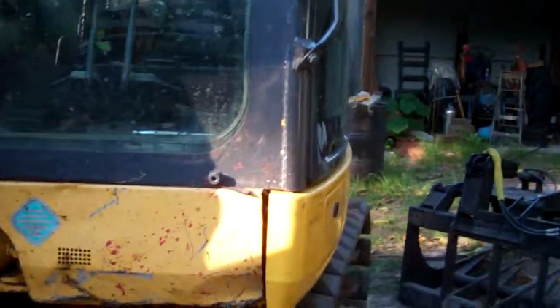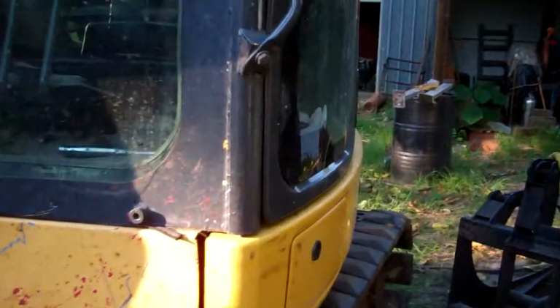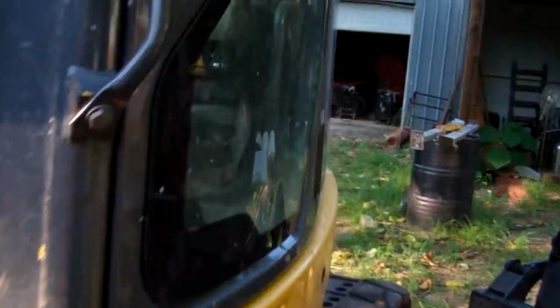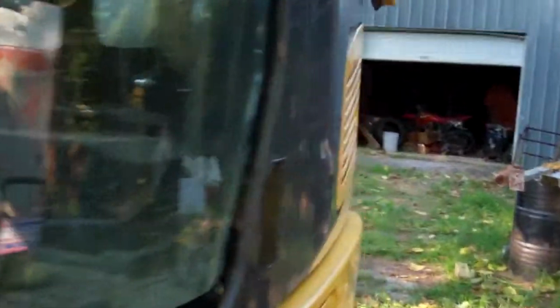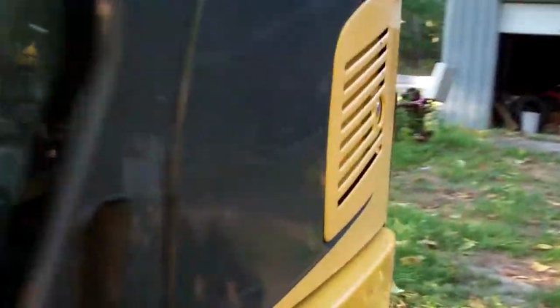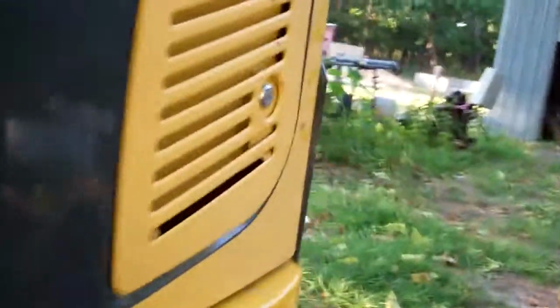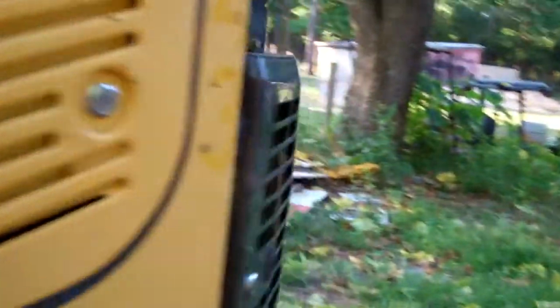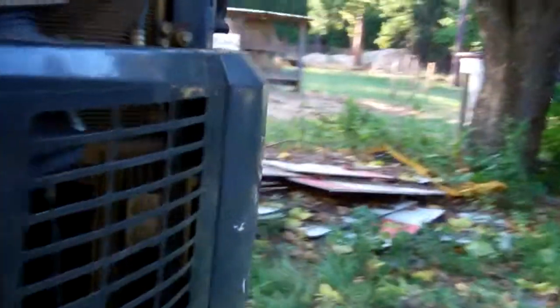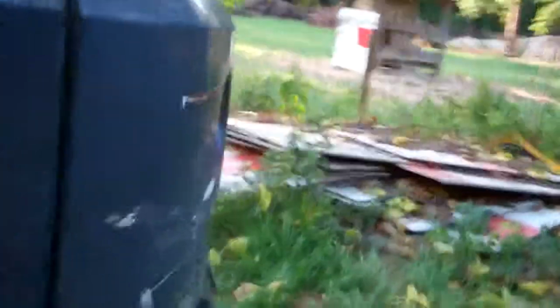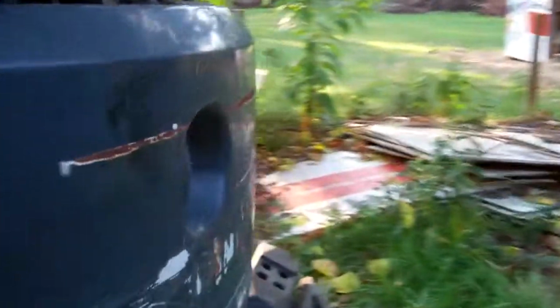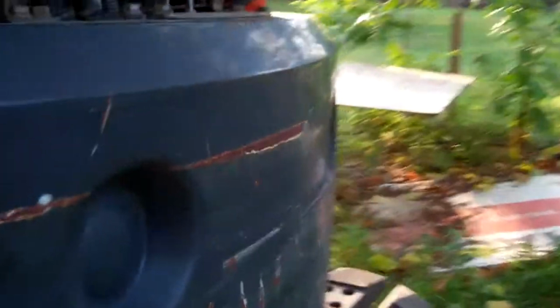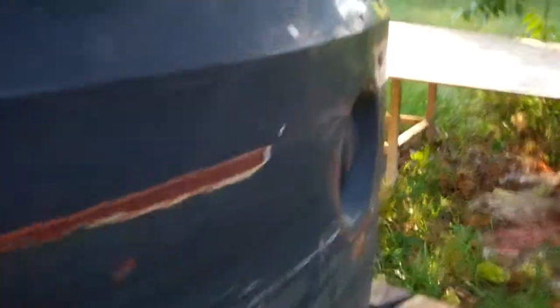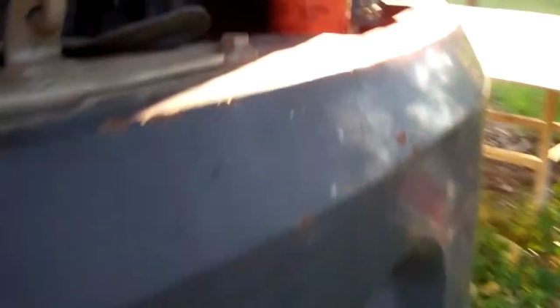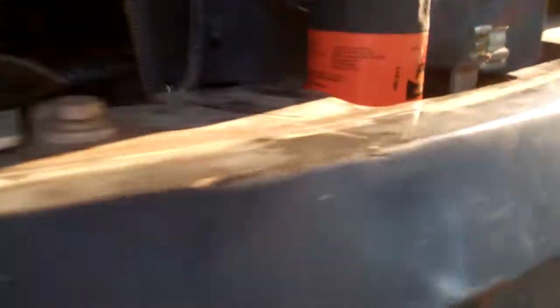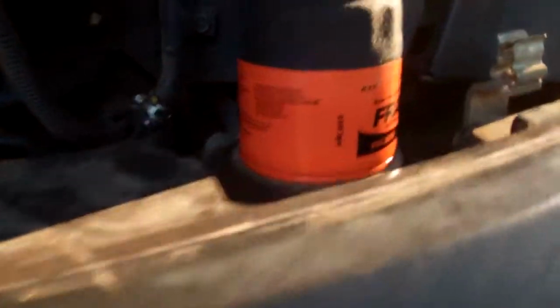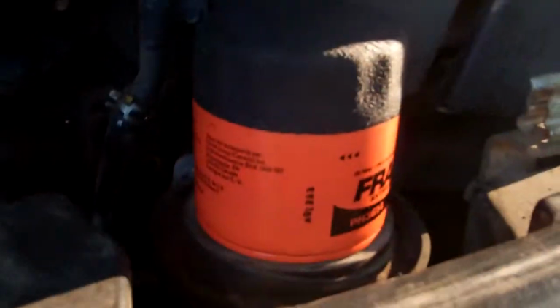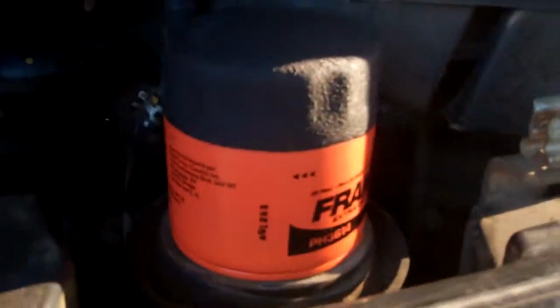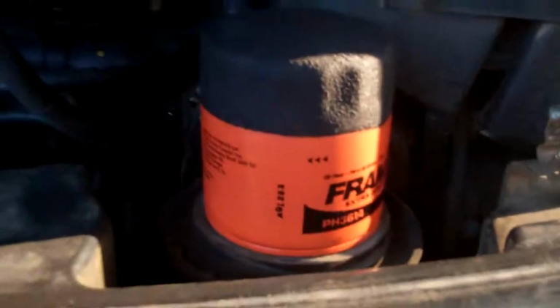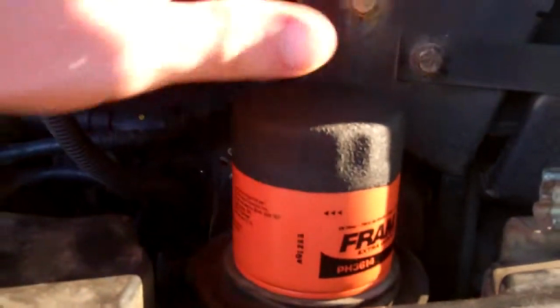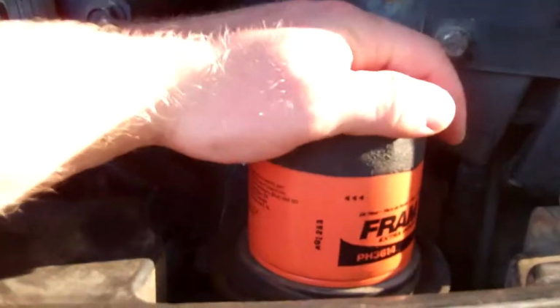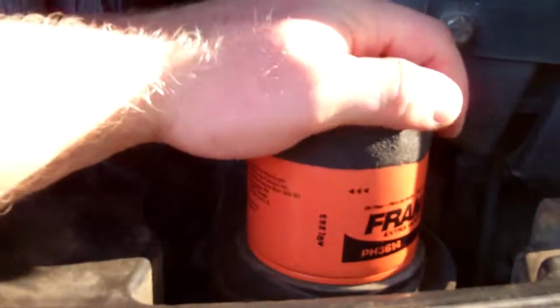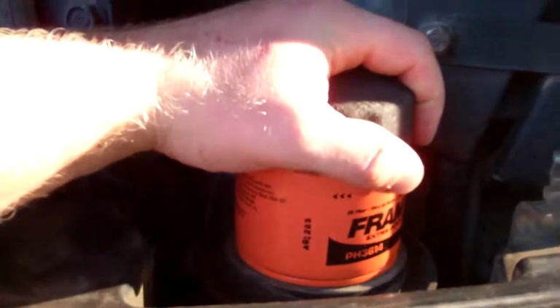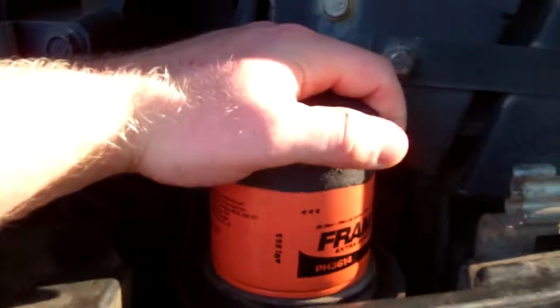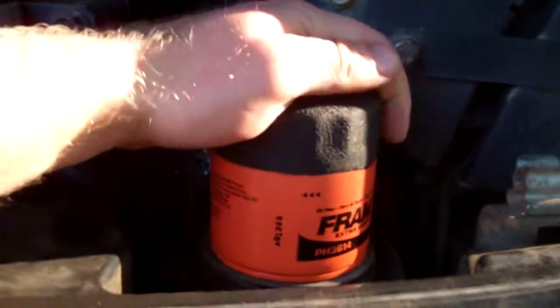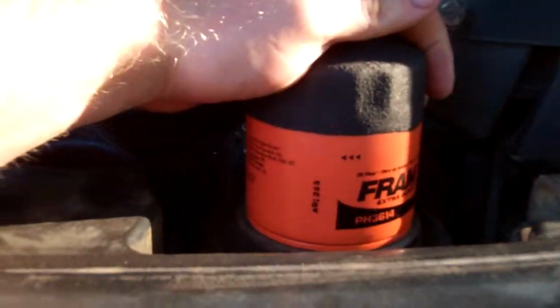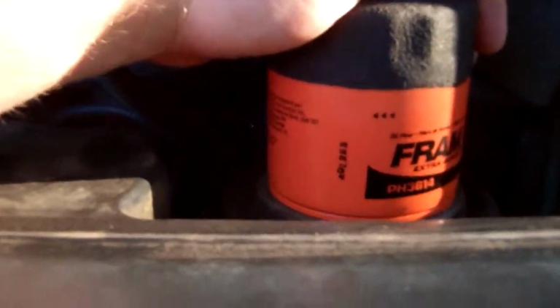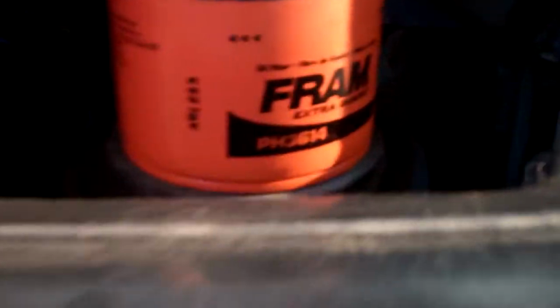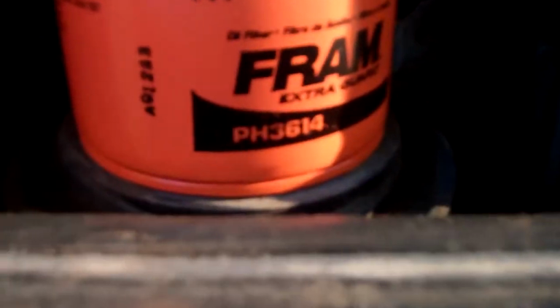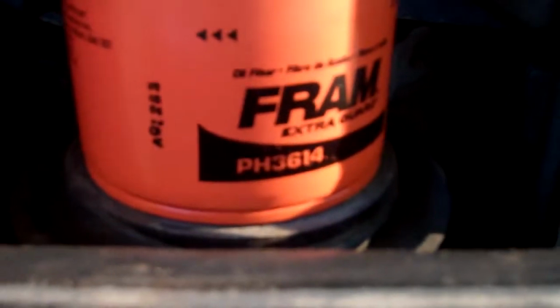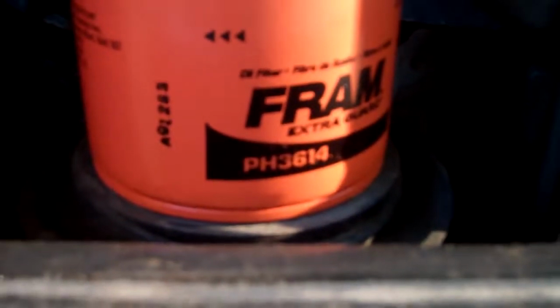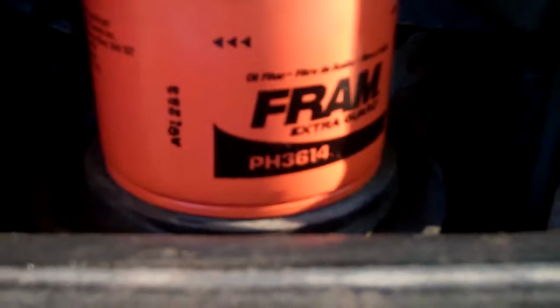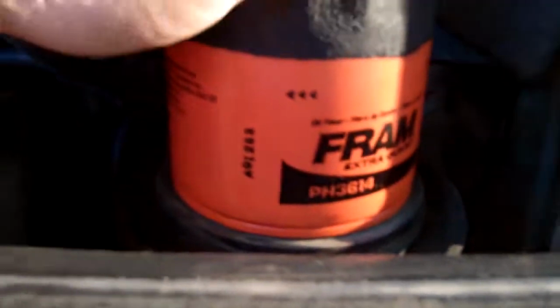Here's the oil filter location. I'll put a Fram on here — PH3614.